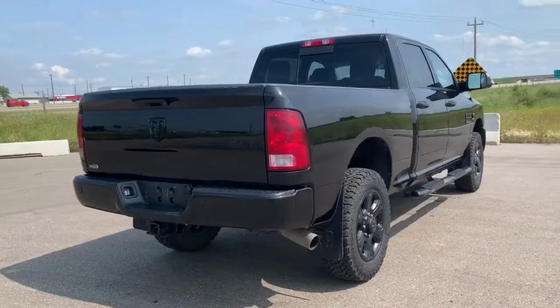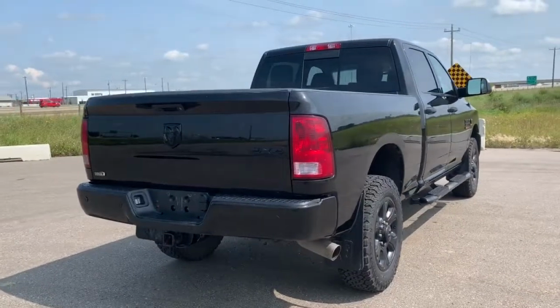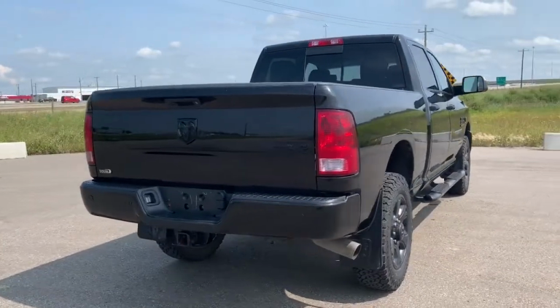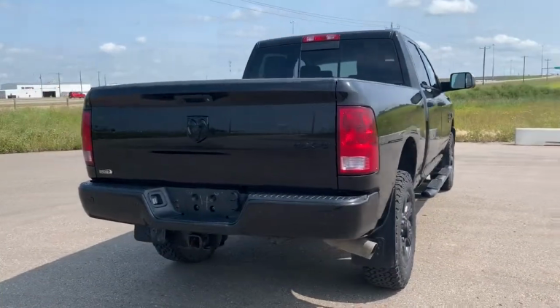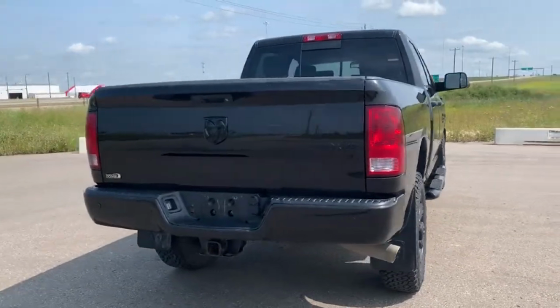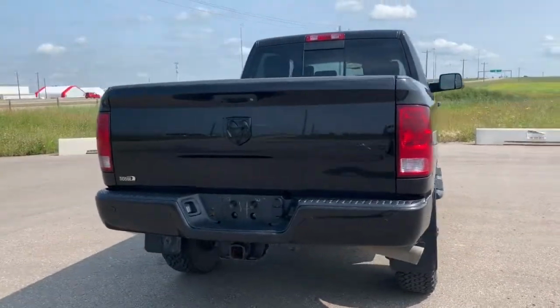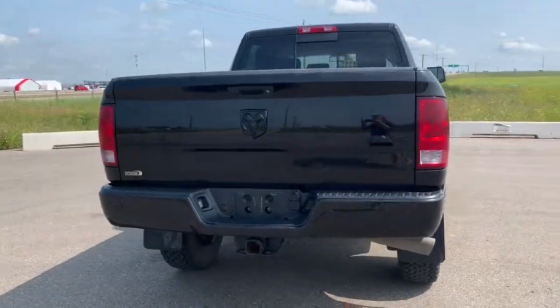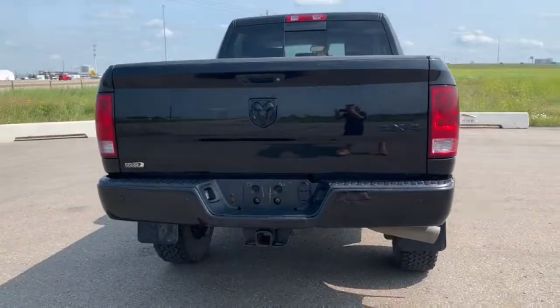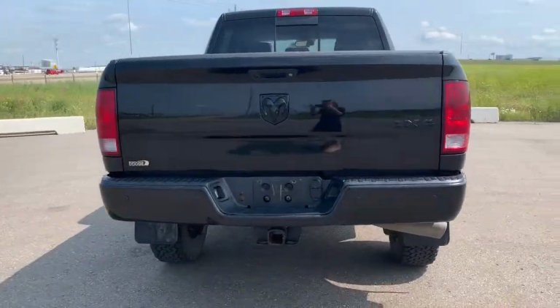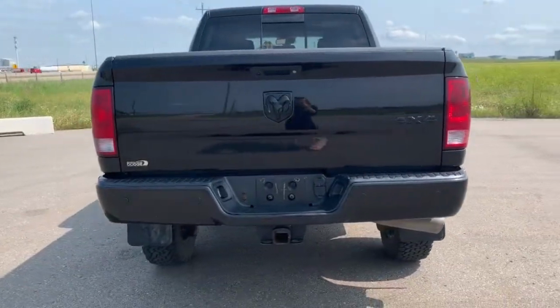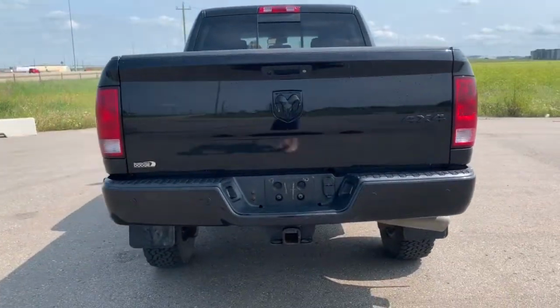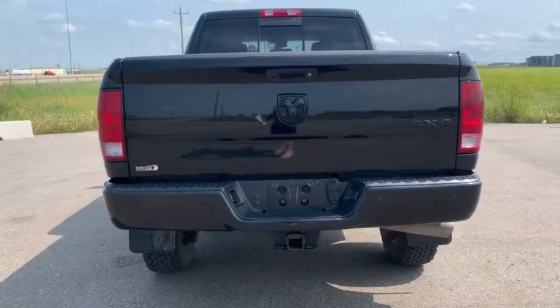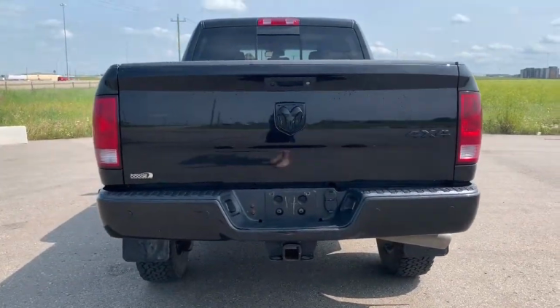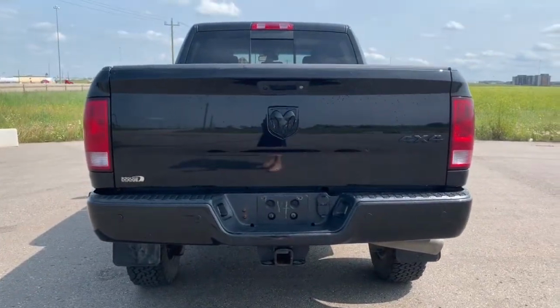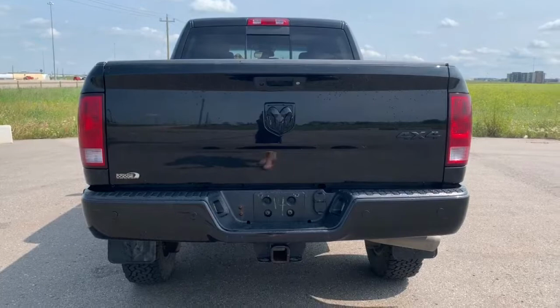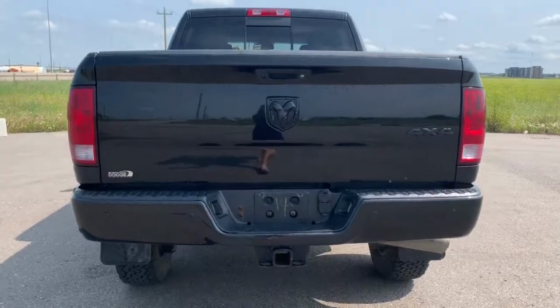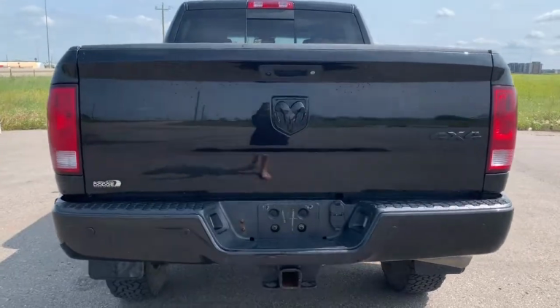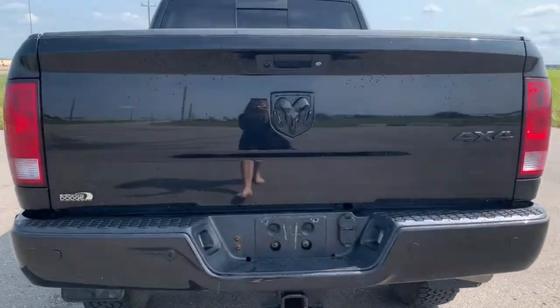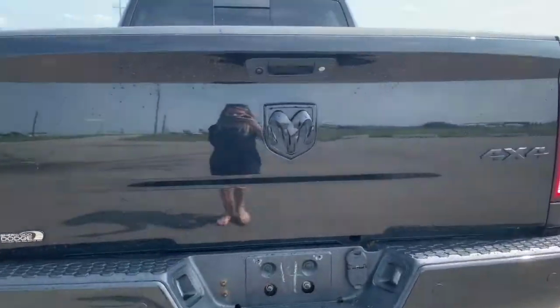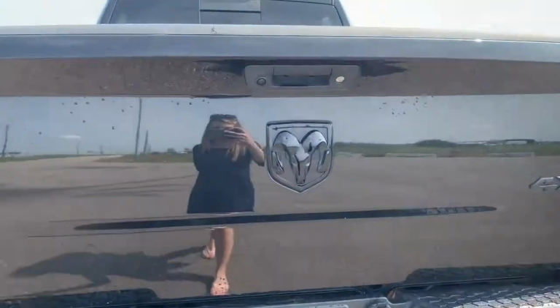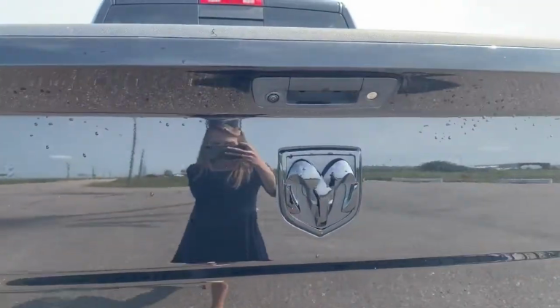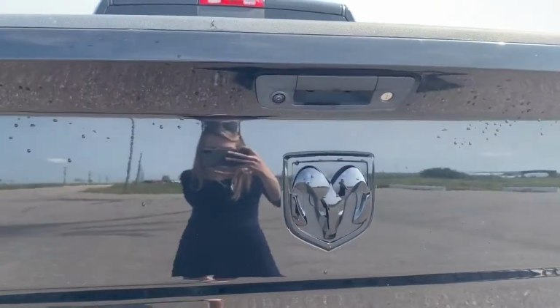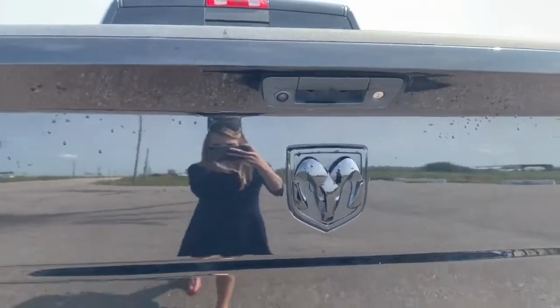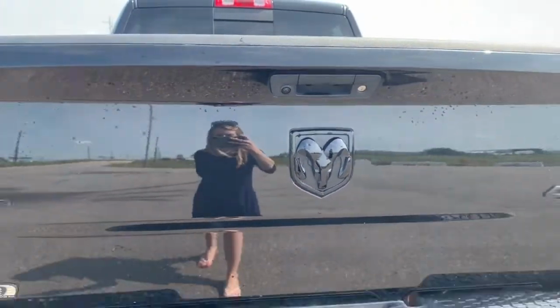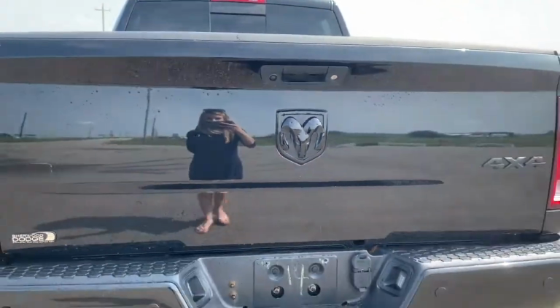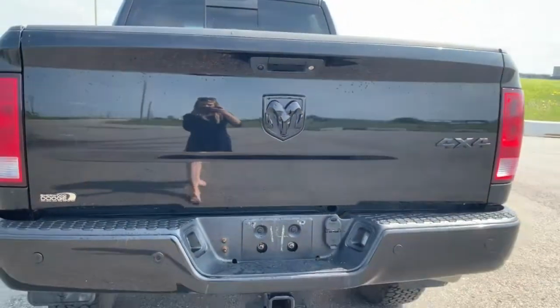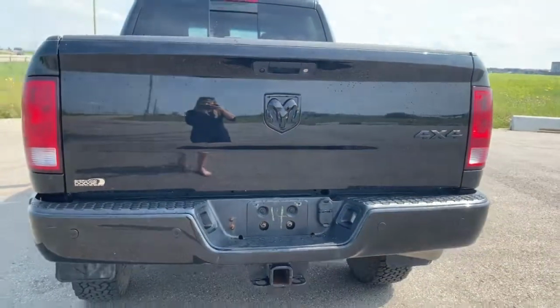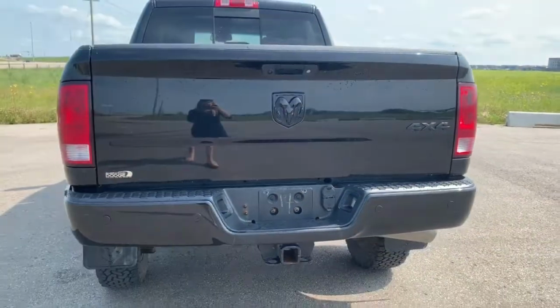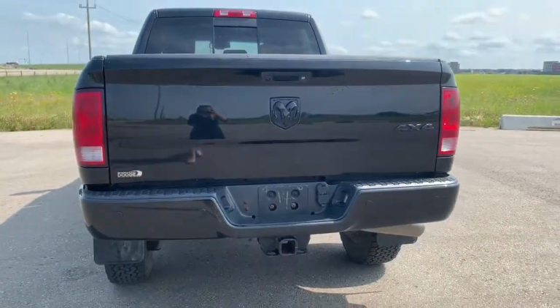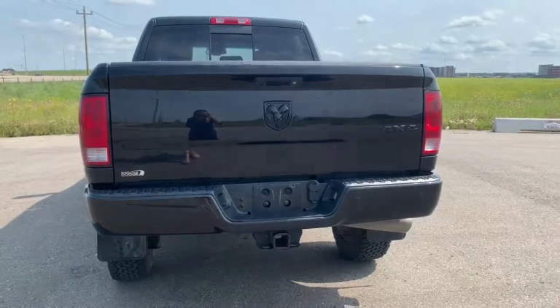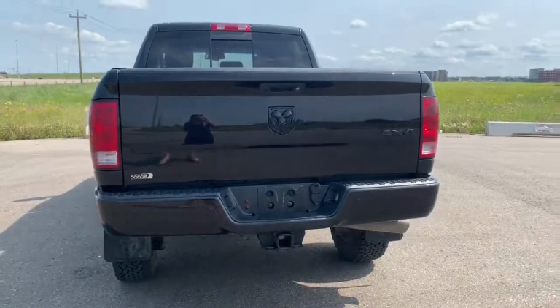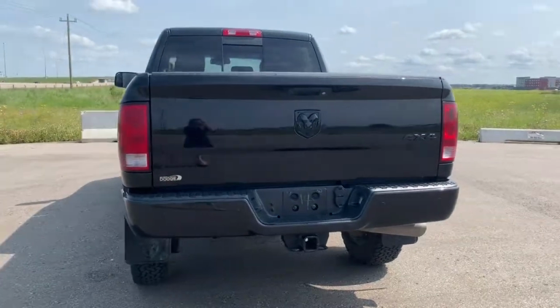Making our way to the back, it does come prepped and ready with a receiving hitch and wiring. It also has a backup camera with rear park assist and all of those rear parking sensors.